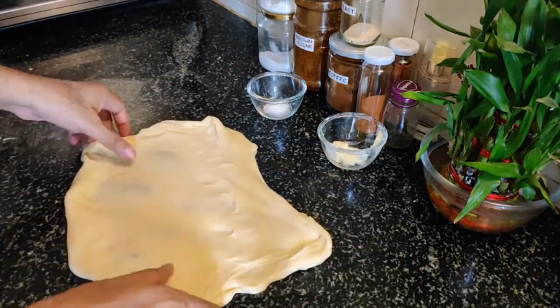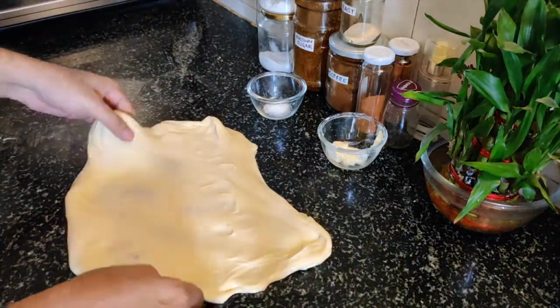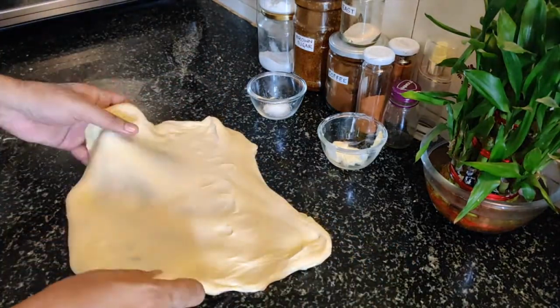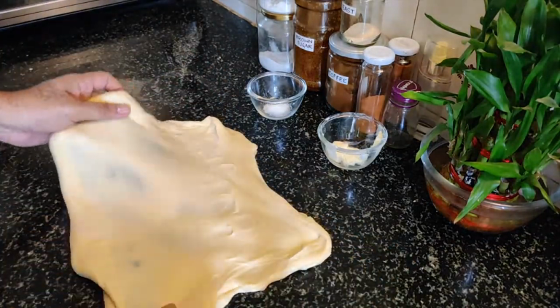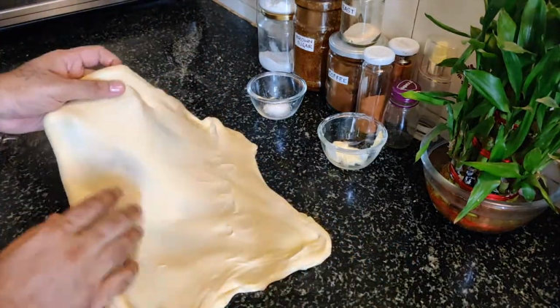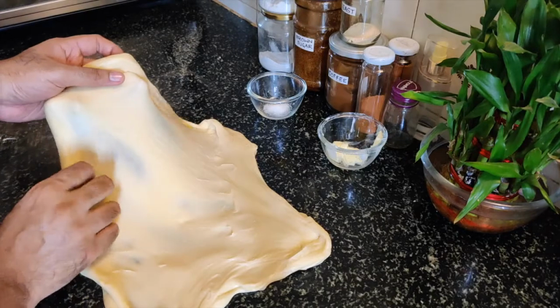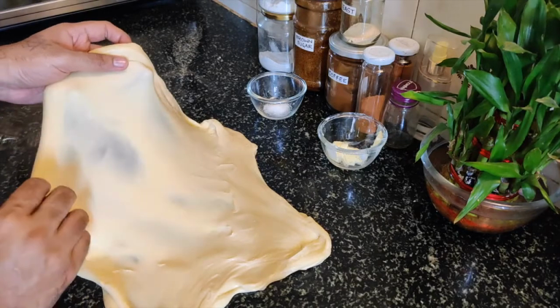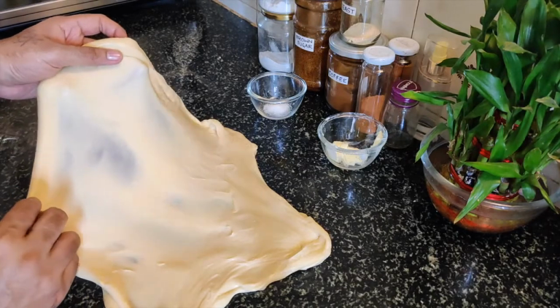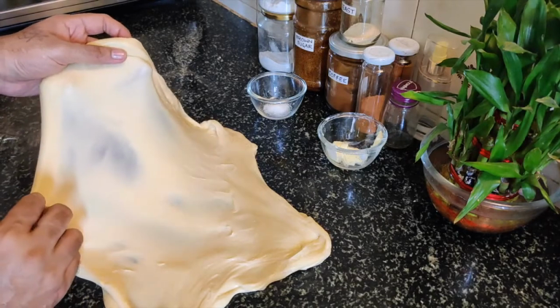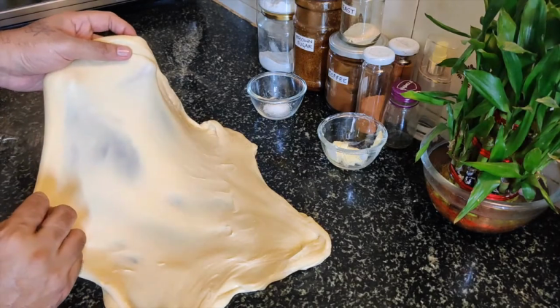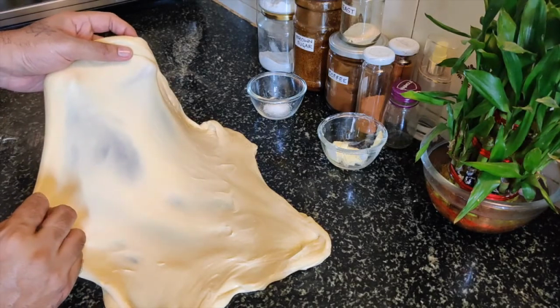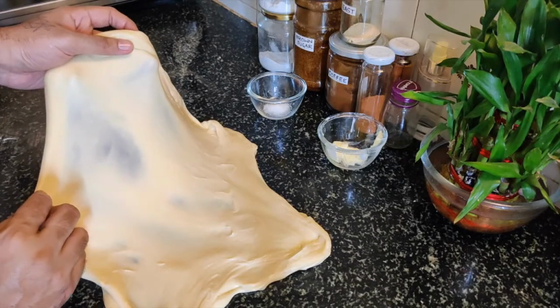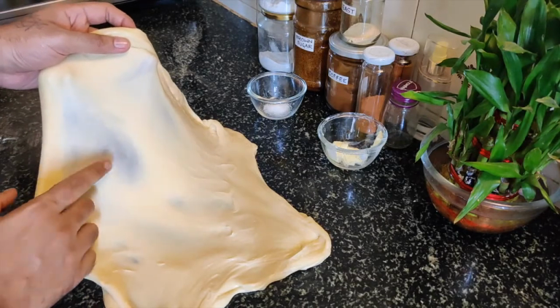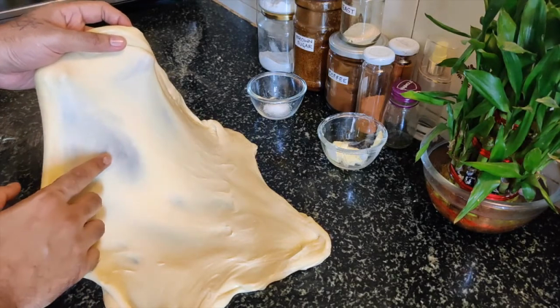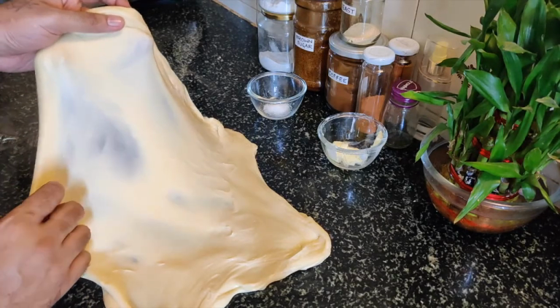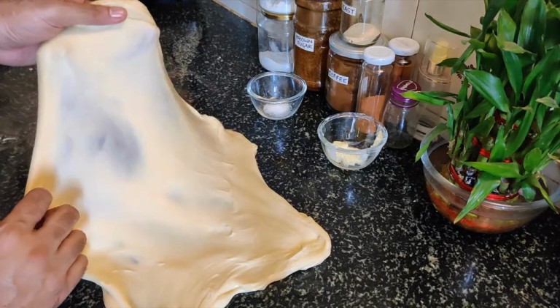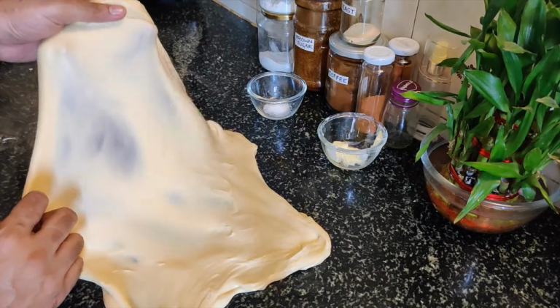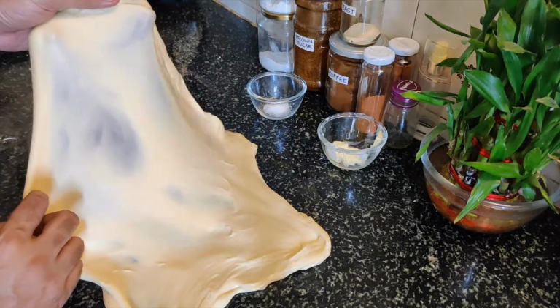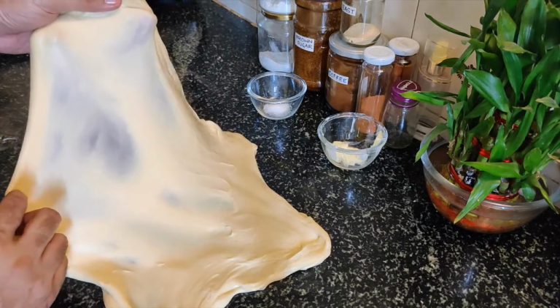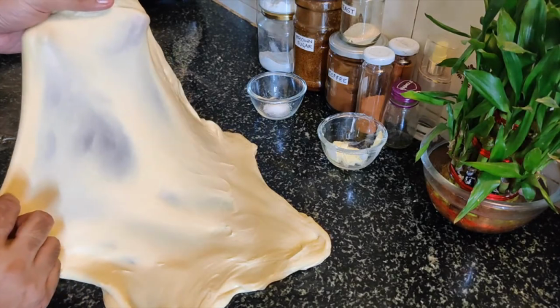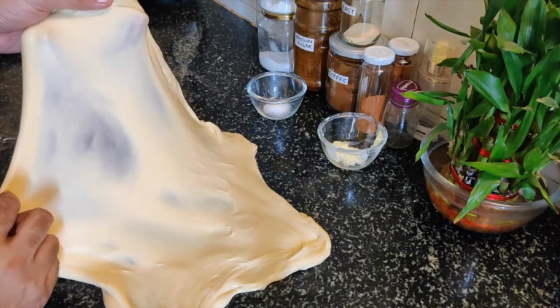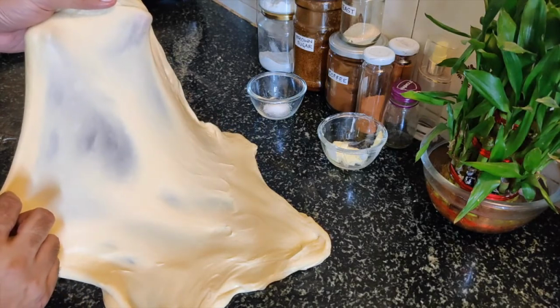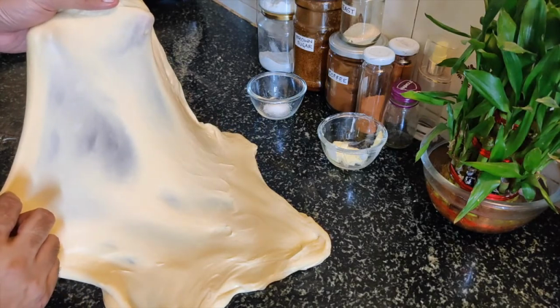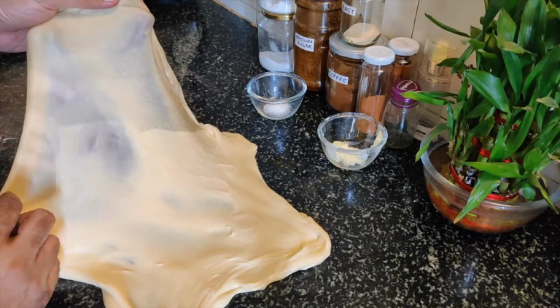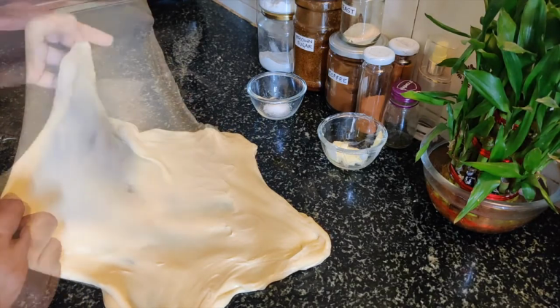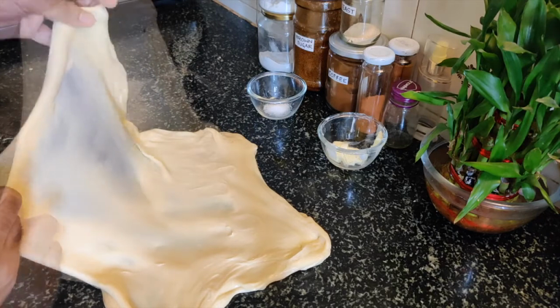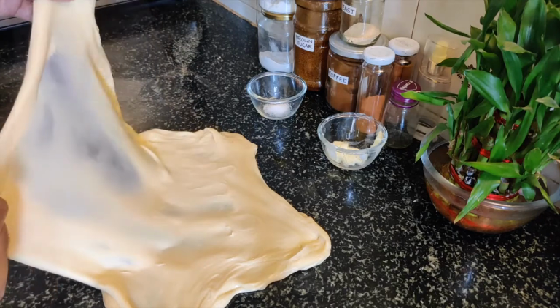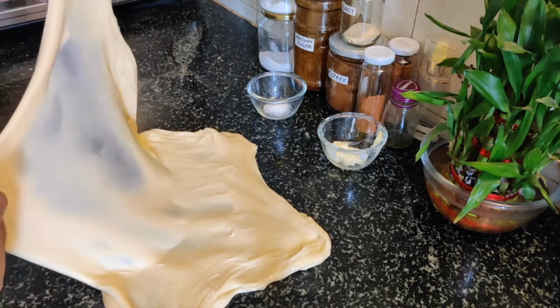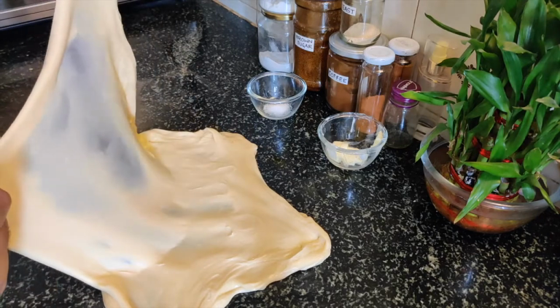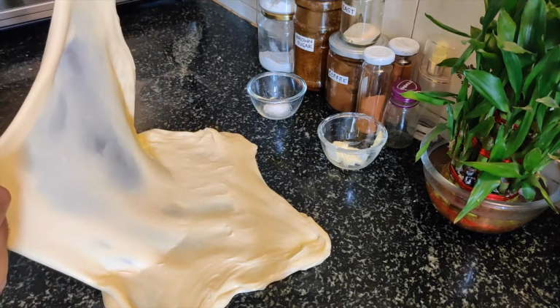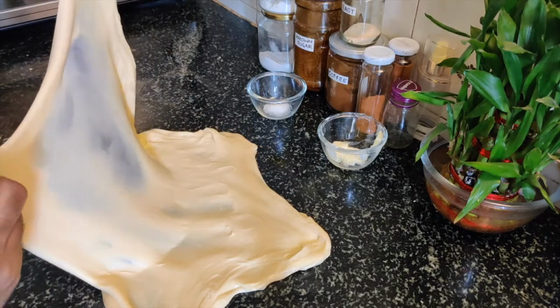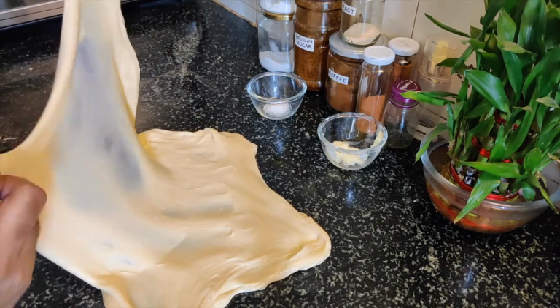Now you can see we have a windowpane here. See how much gluten is developed — this is our important gluten development check. Looks so good.